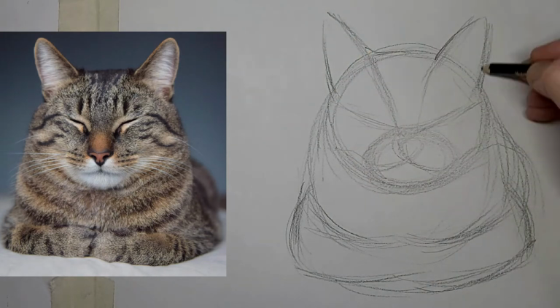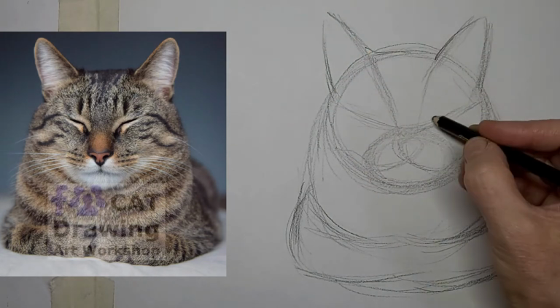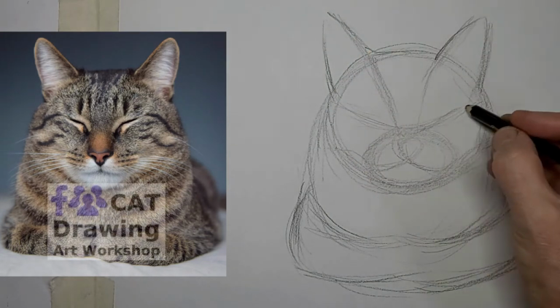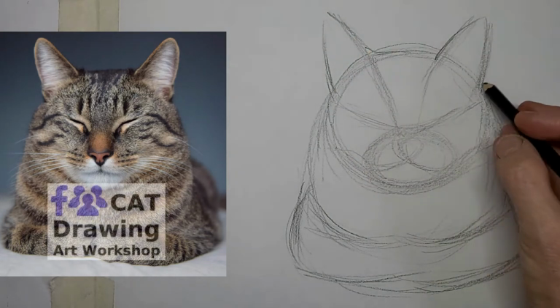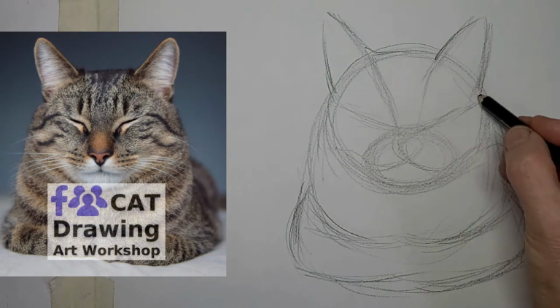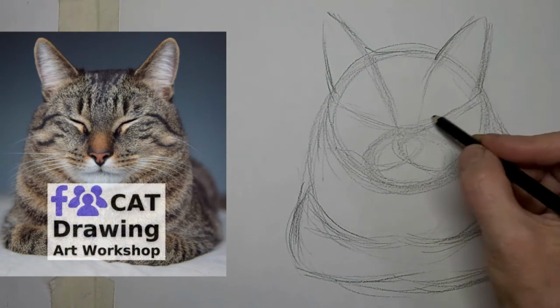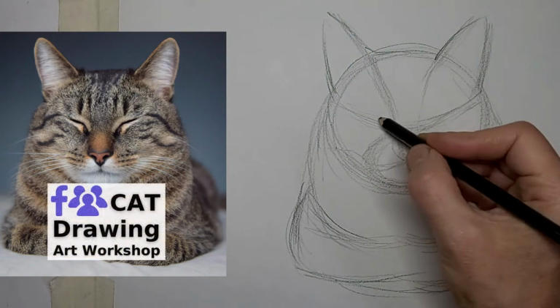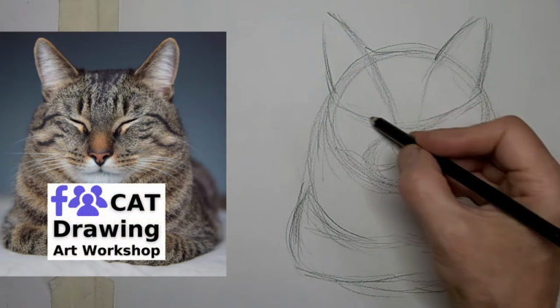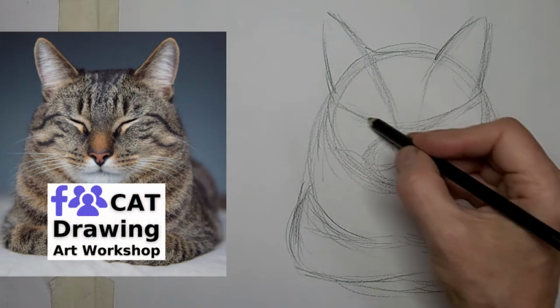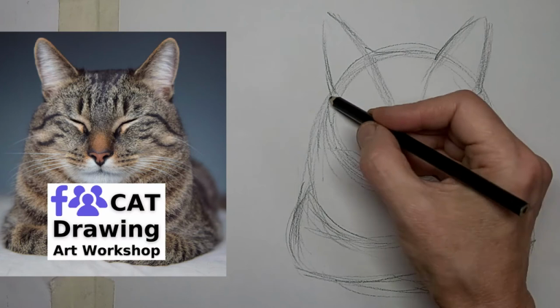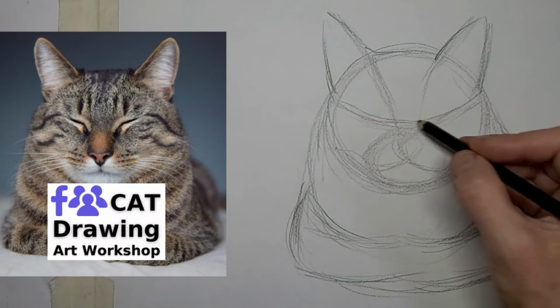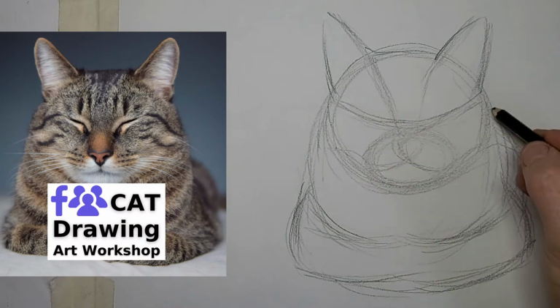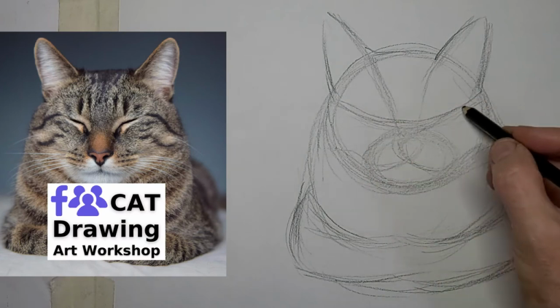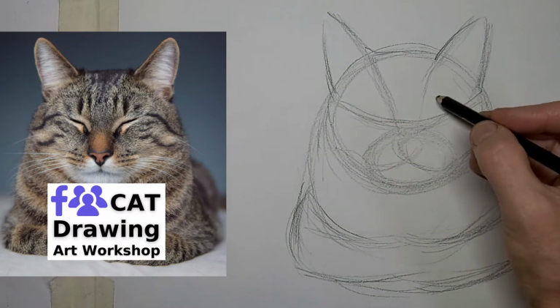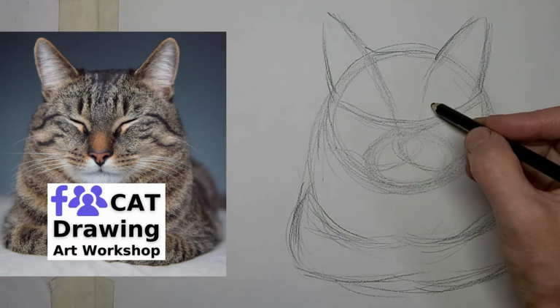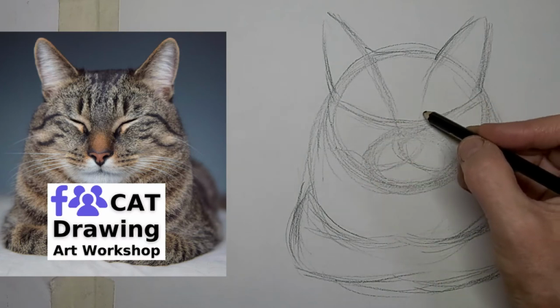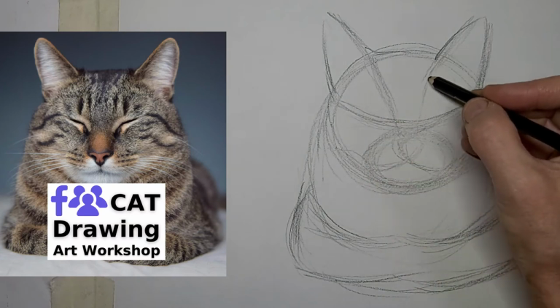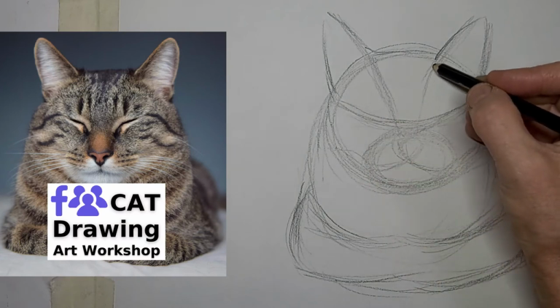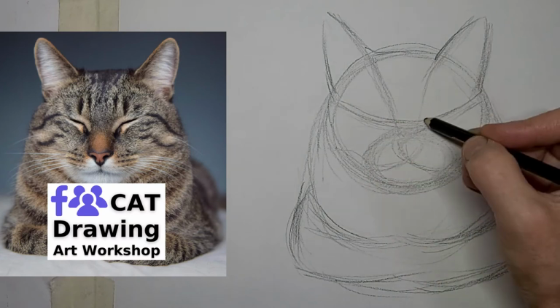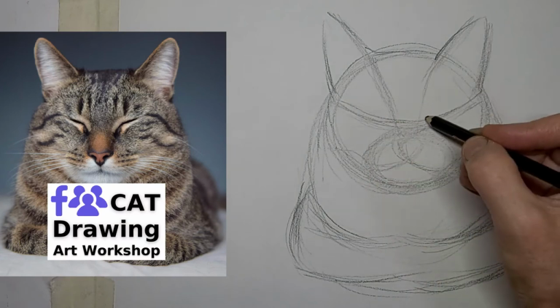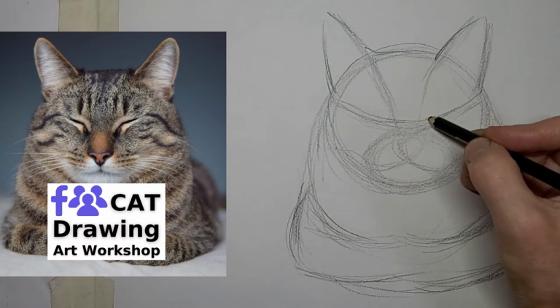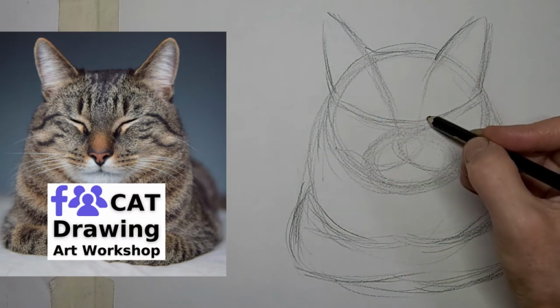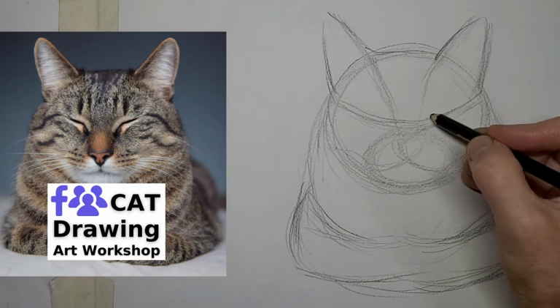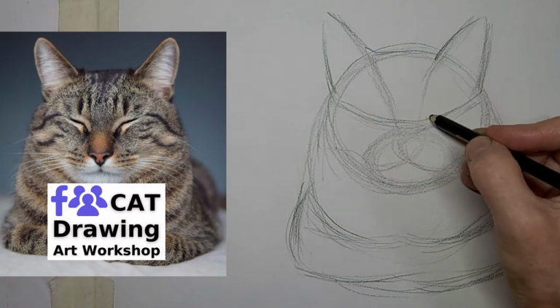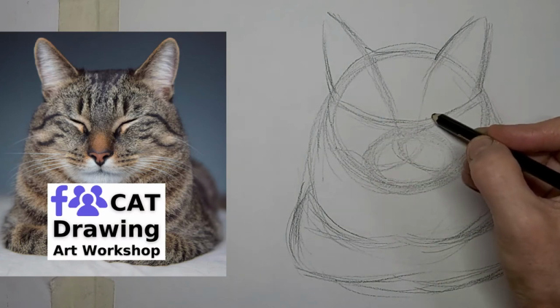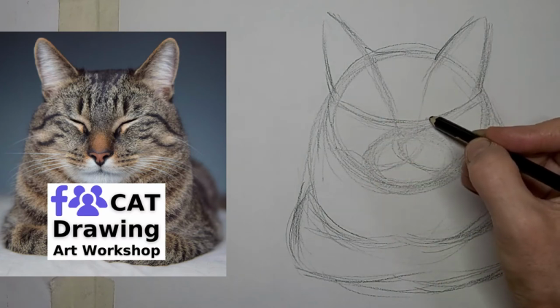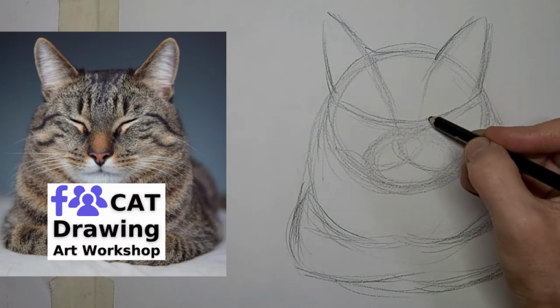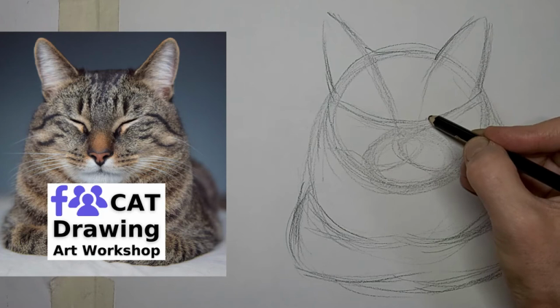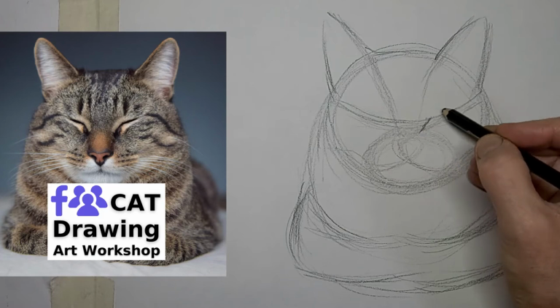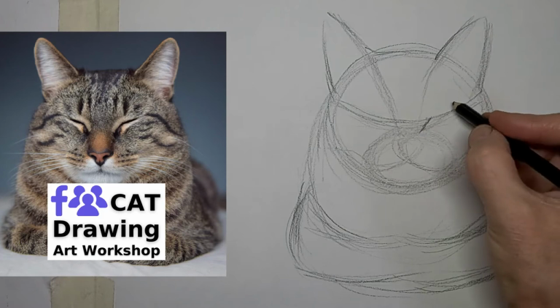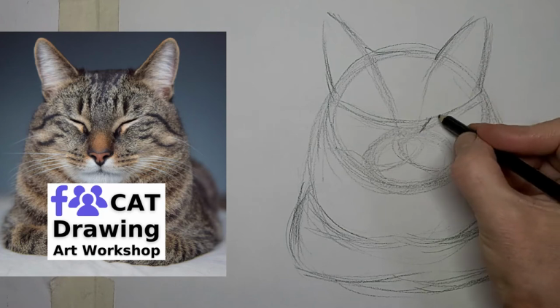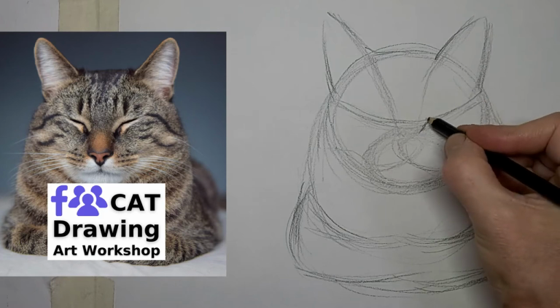You'll find the link to our cat drawing art workshop in the video description below, and we'd love to have you there if you are passionate about drawing cats.